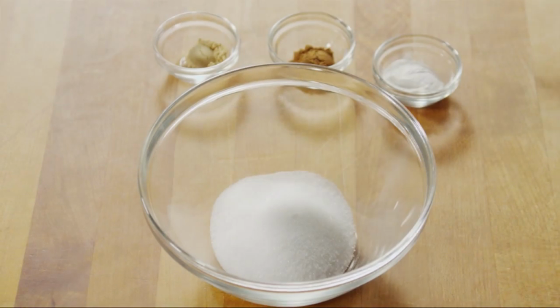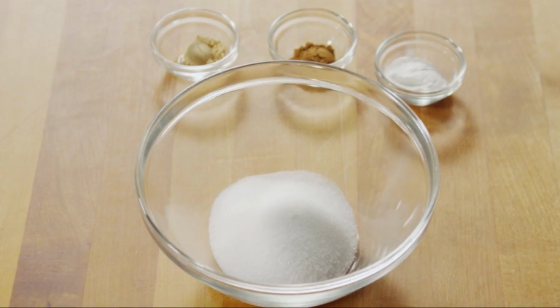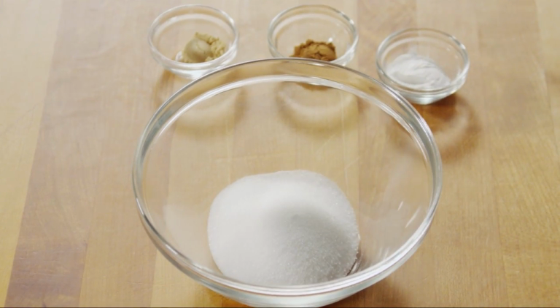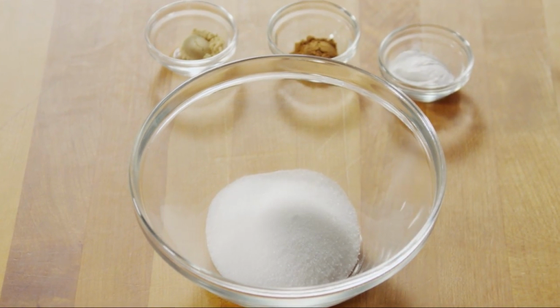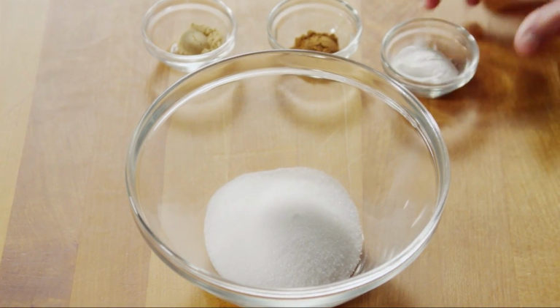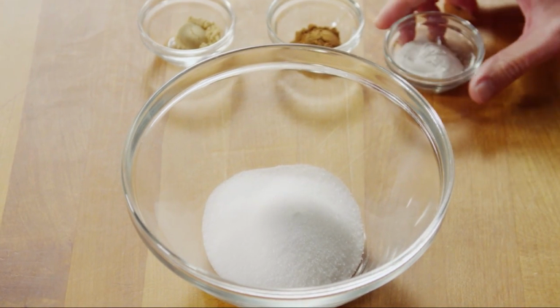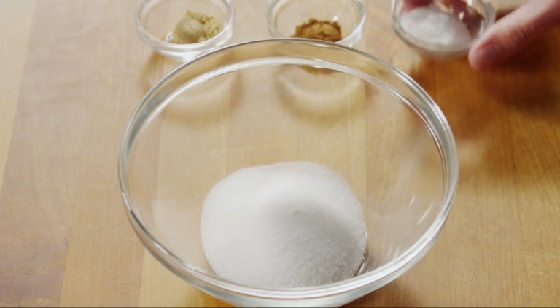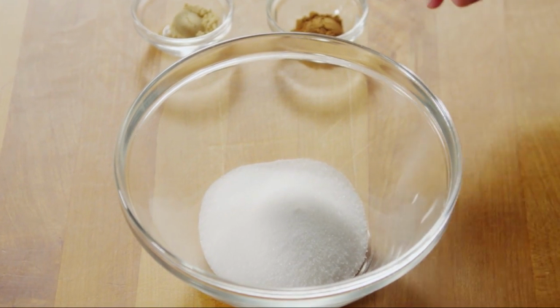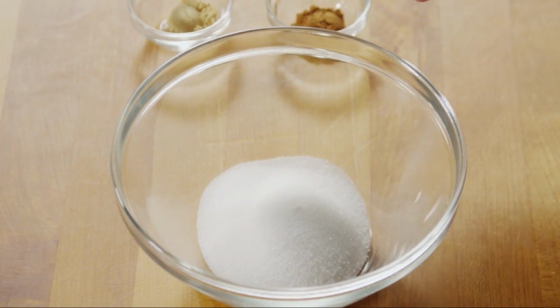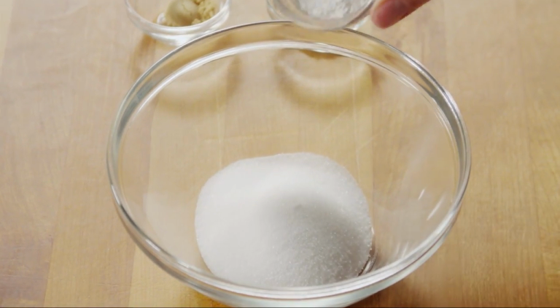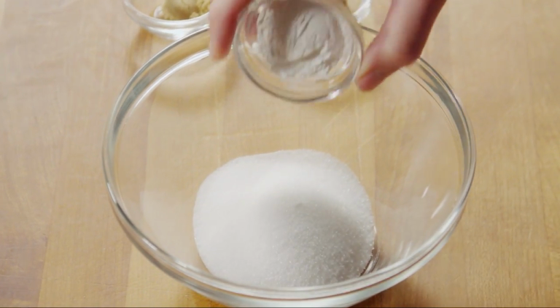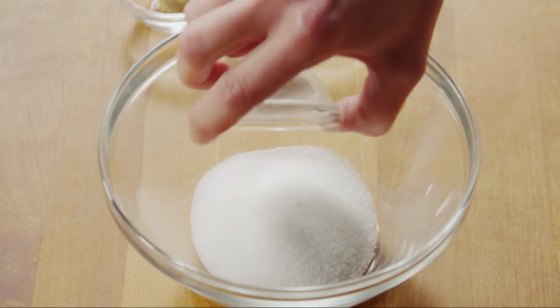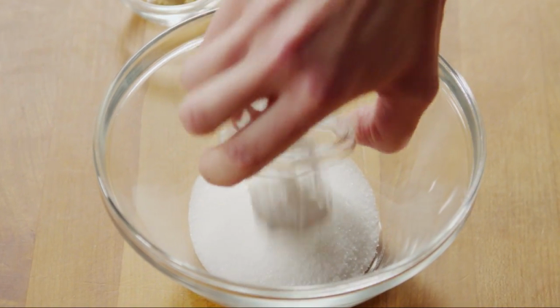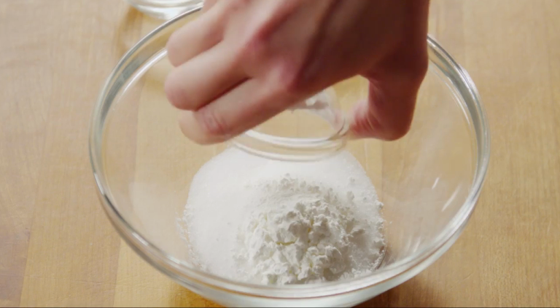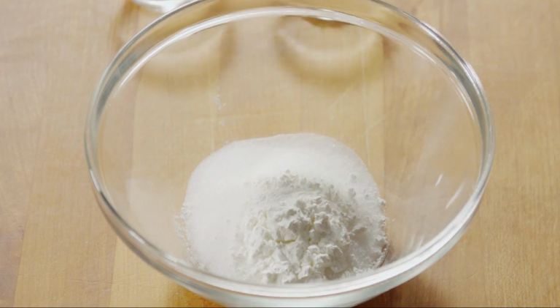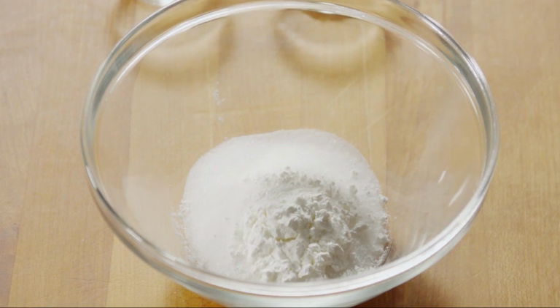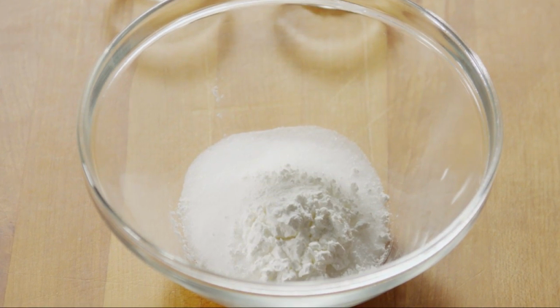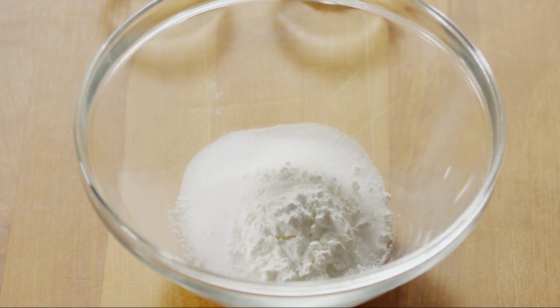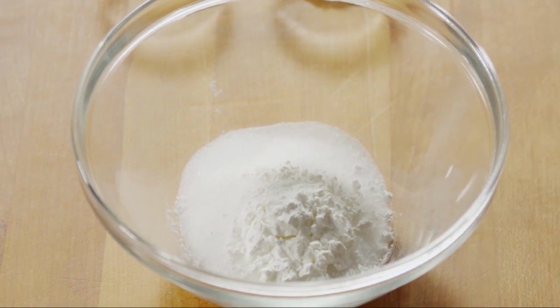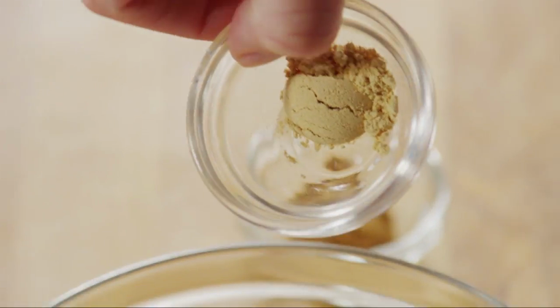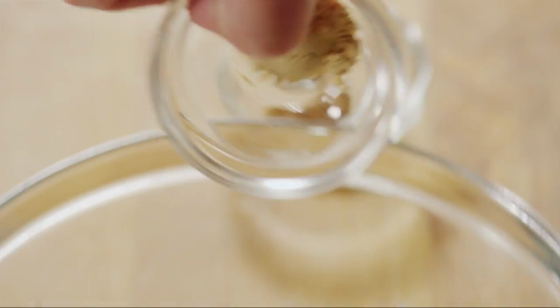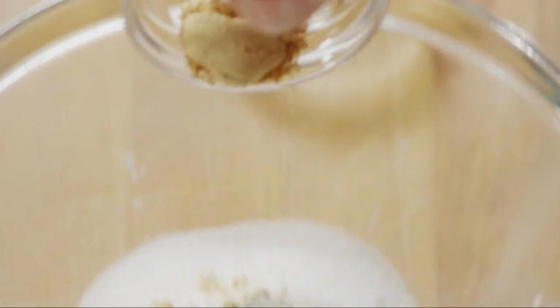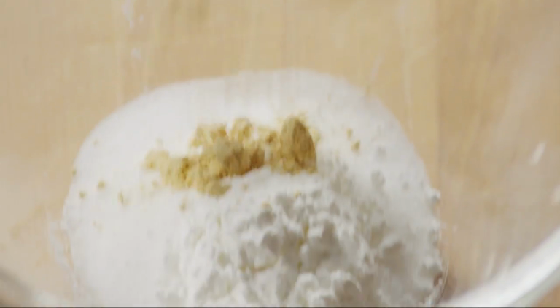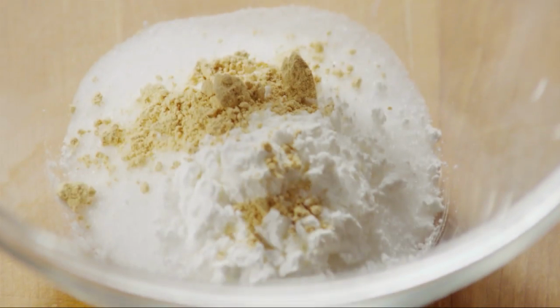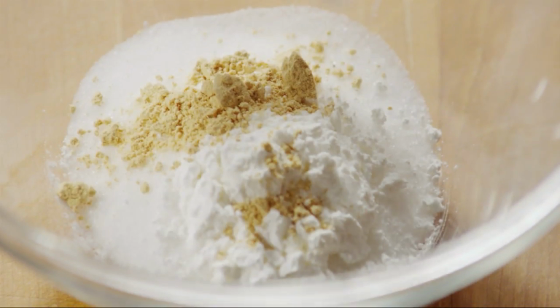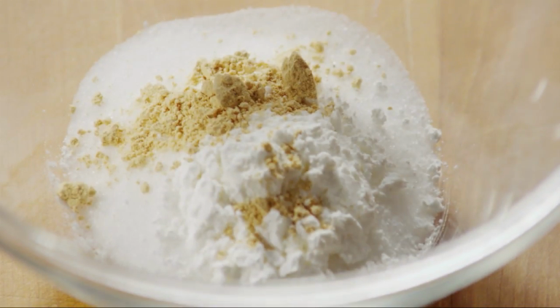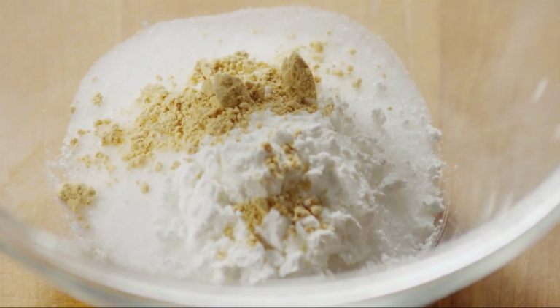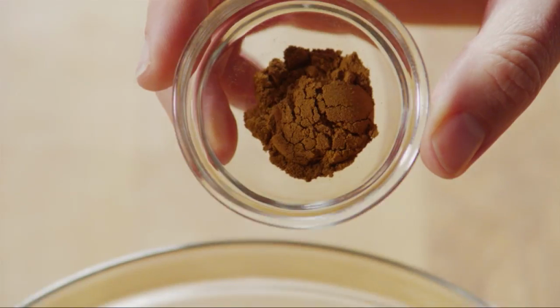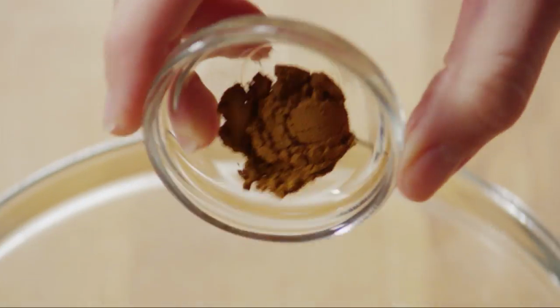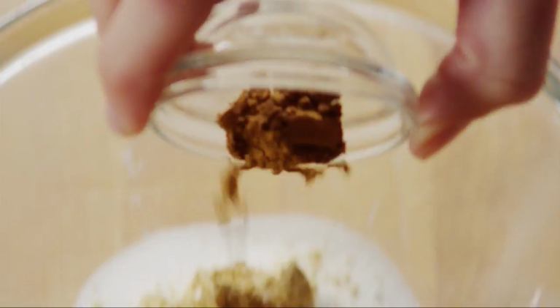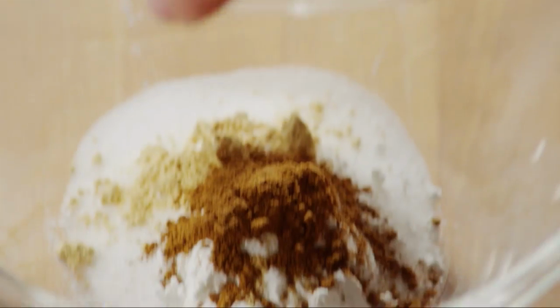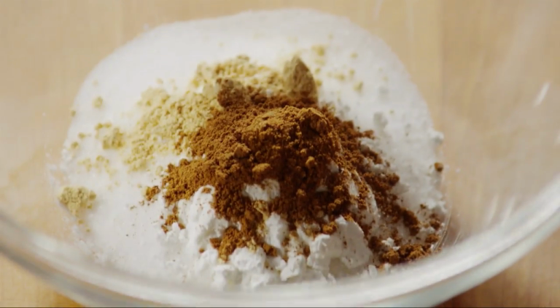Next, into a small bowl with a third of a cup of sugar, or to taste, add one tablespoon of cornstarch, half a teaspoon of ground ginger, and half a teaspoon of ground cinnamon.